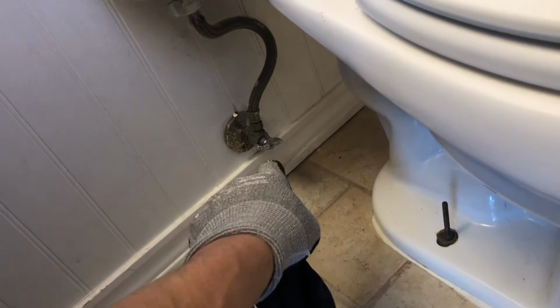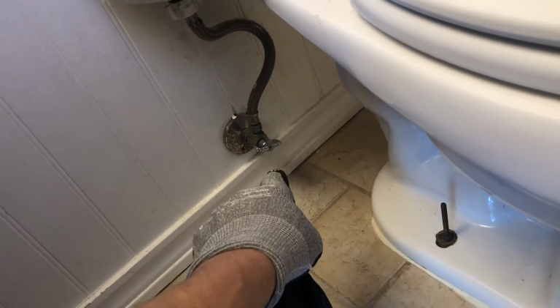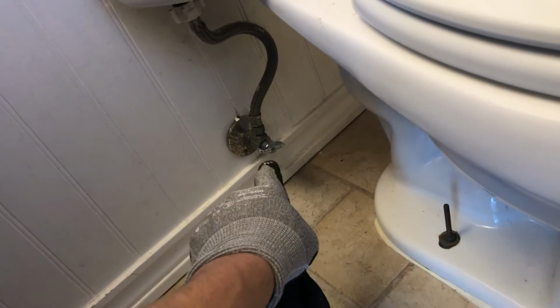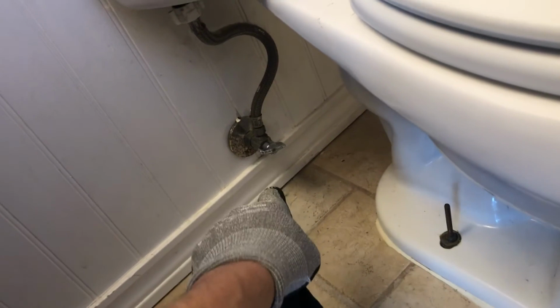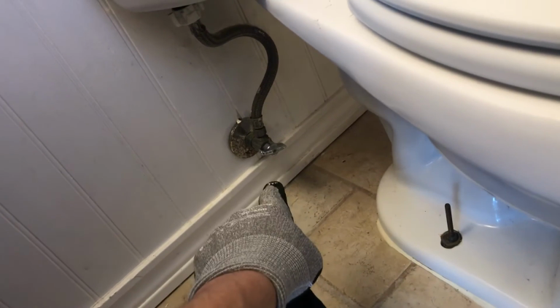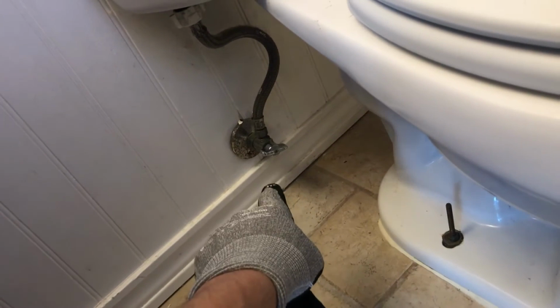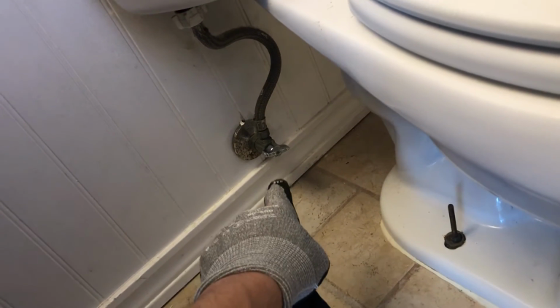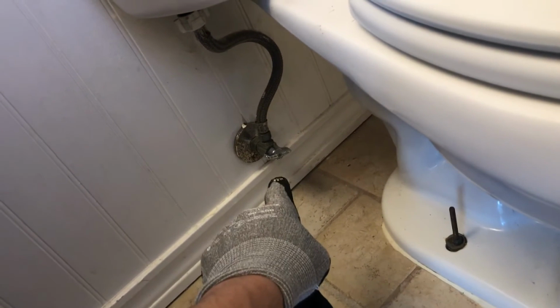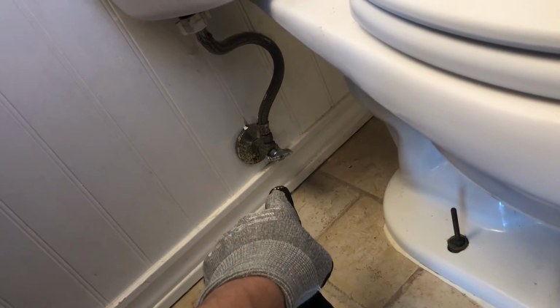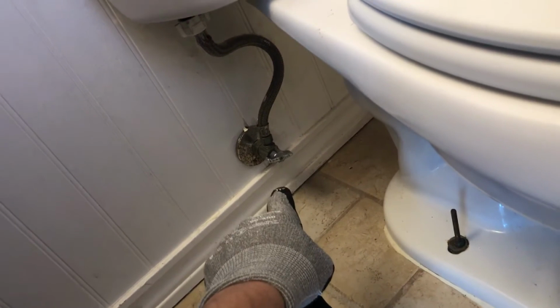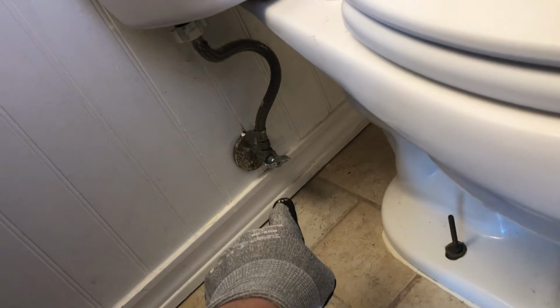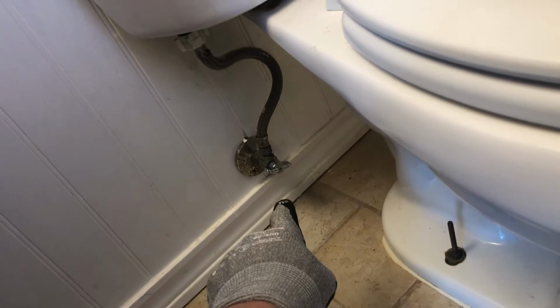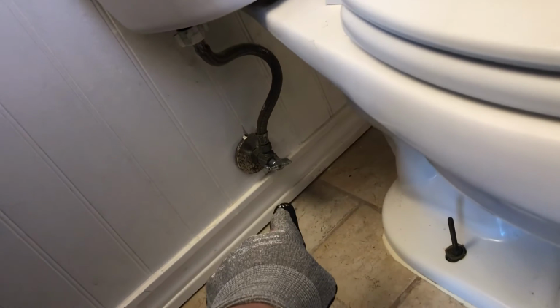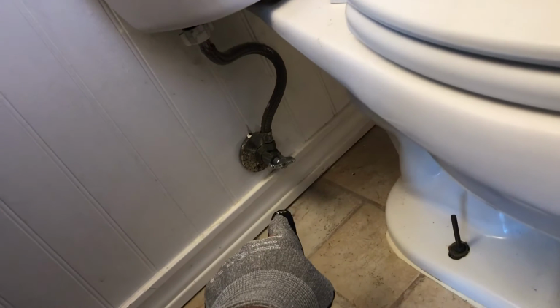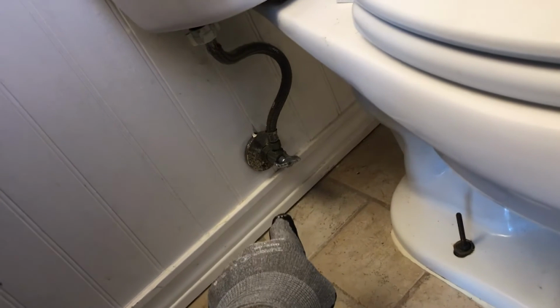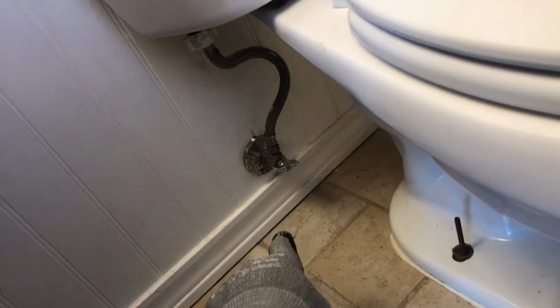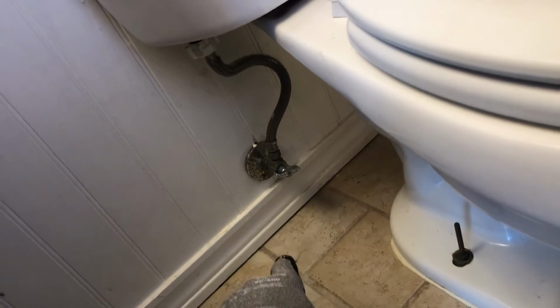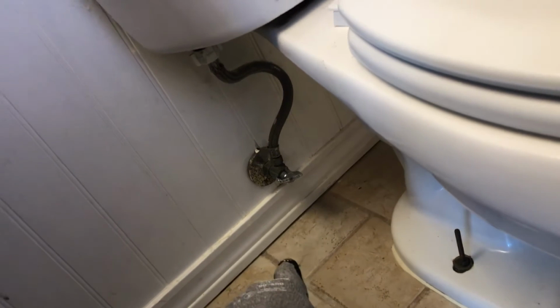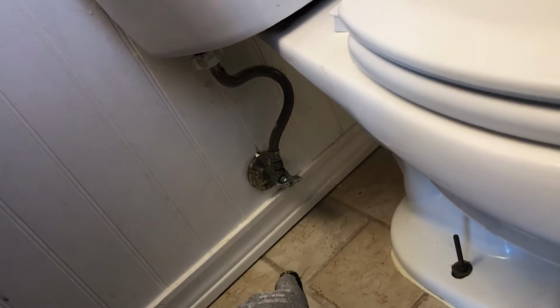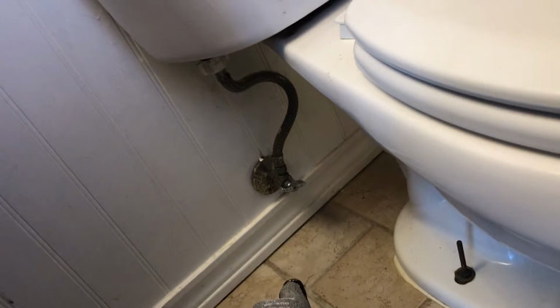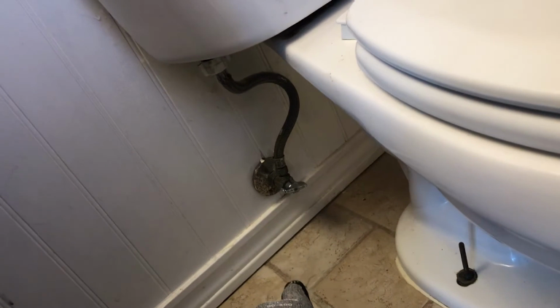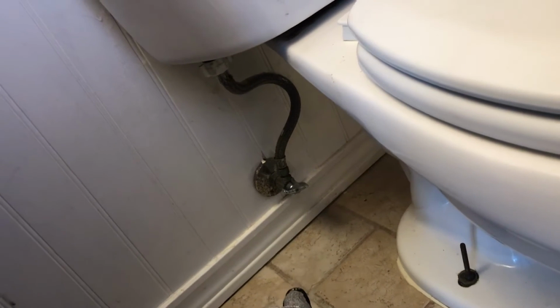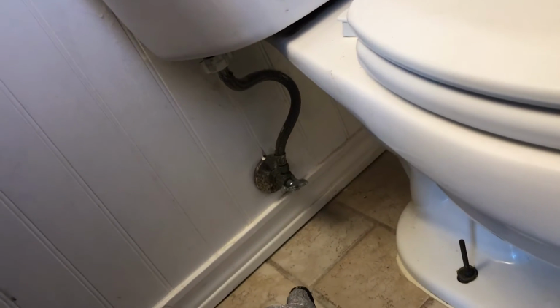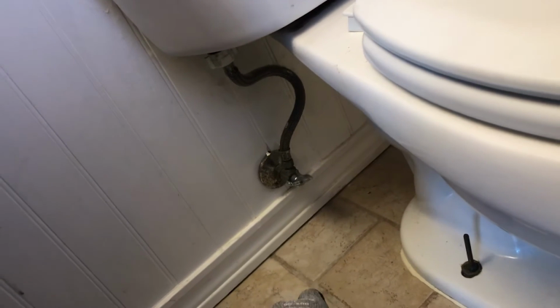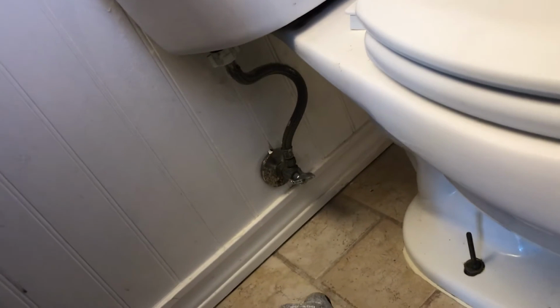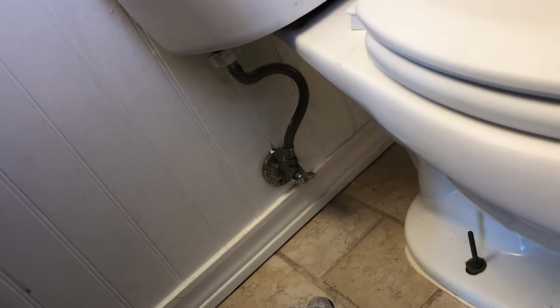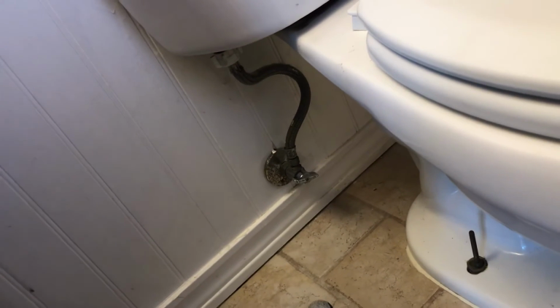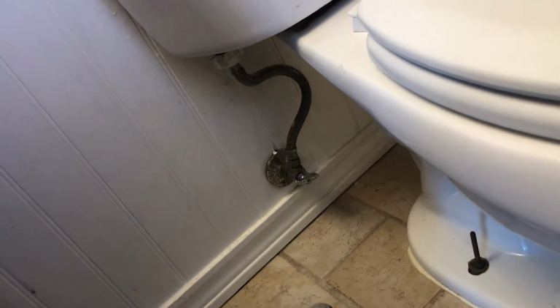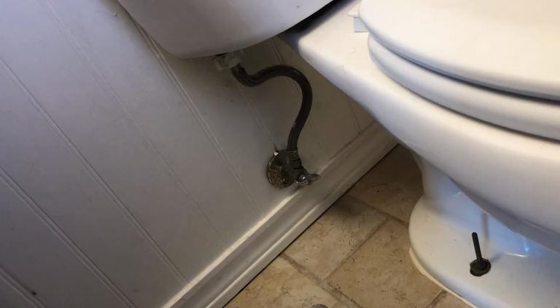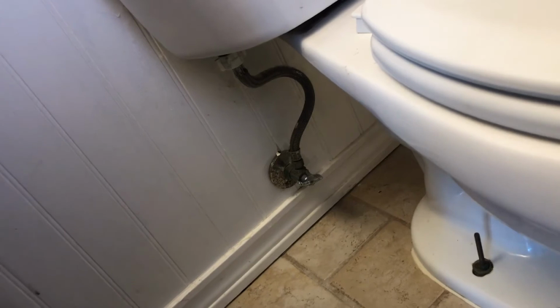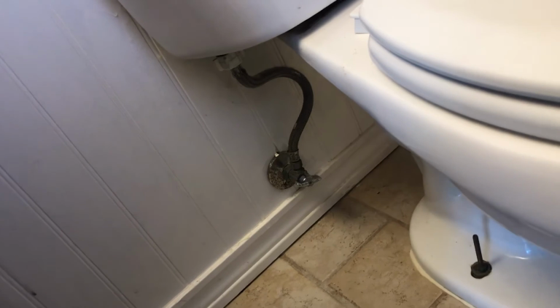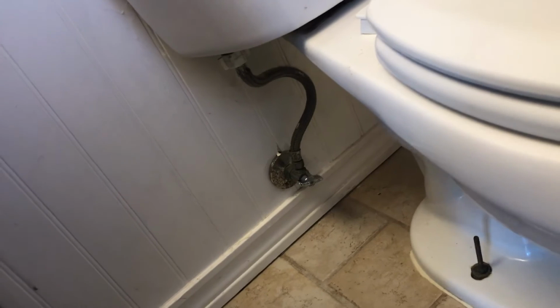Sometimes you may have a valve that's so old it actually doesn't shut the water off all the way, so you may have a little bit of leak. Be prepared for that with some towels and a new valve so you can replace it.